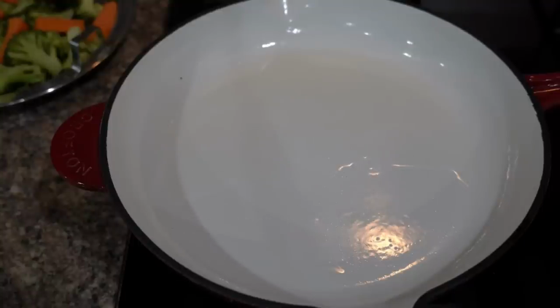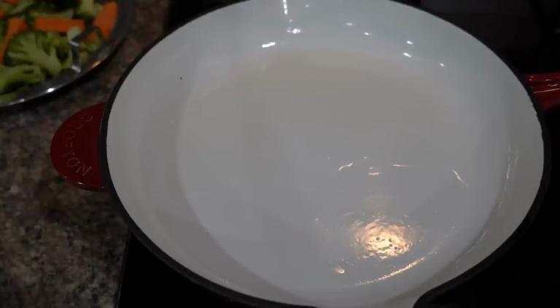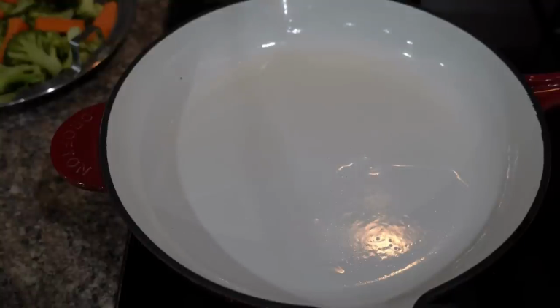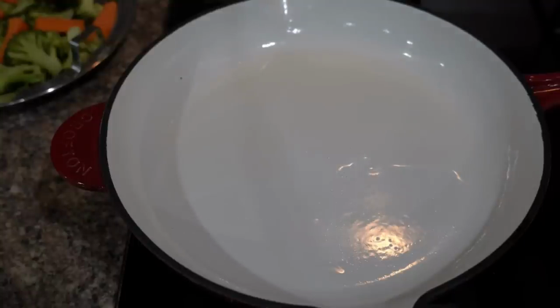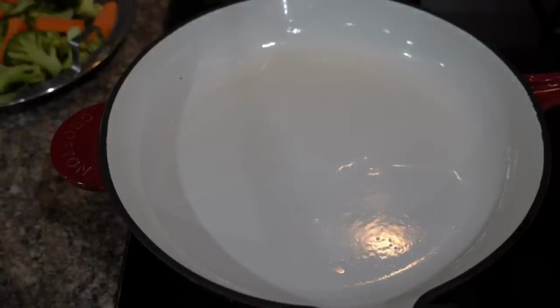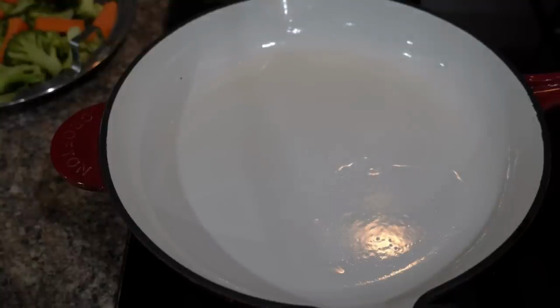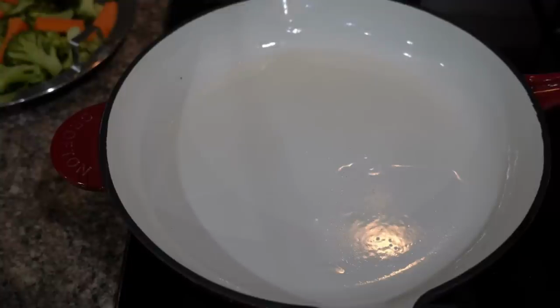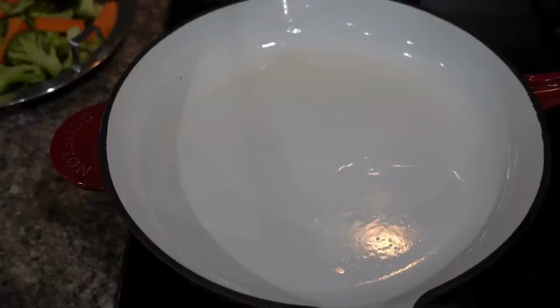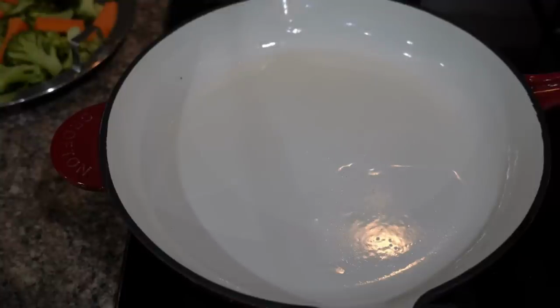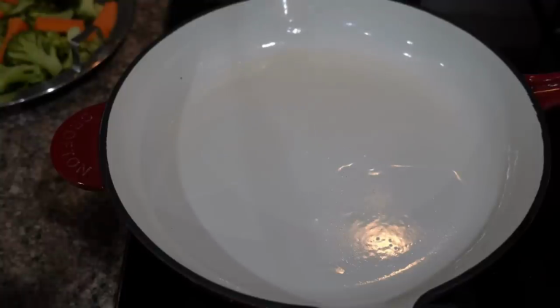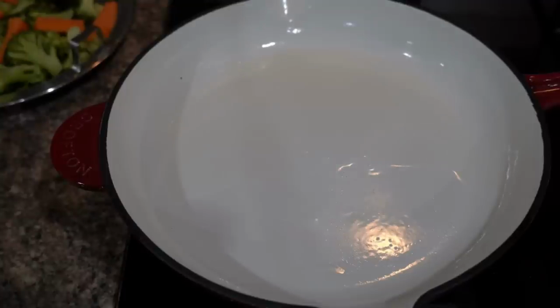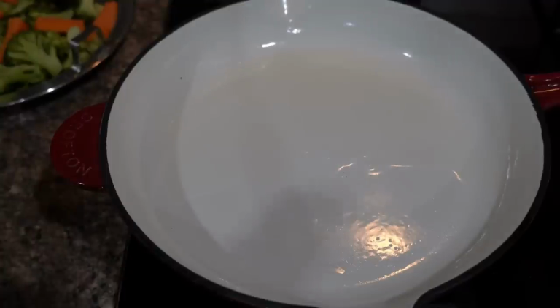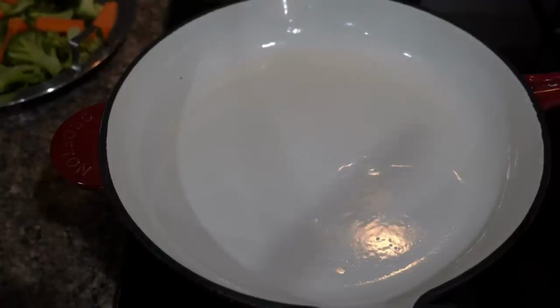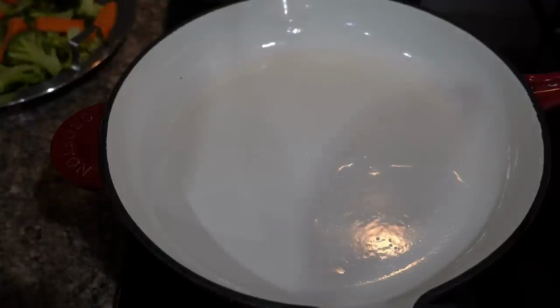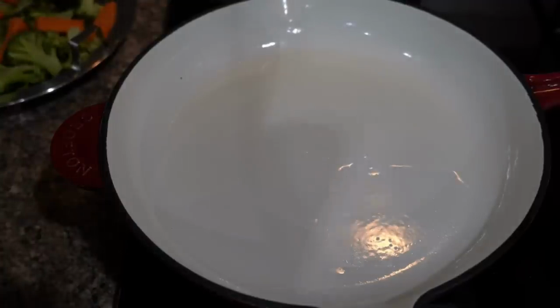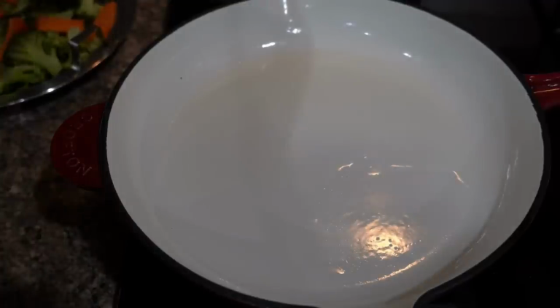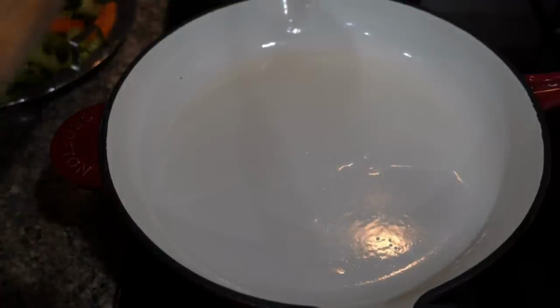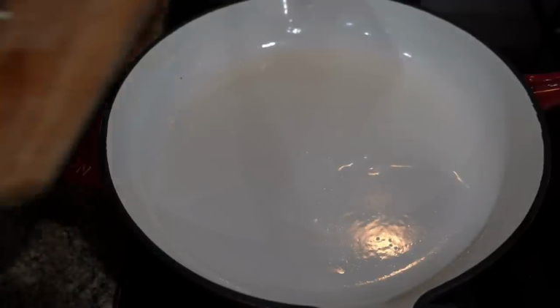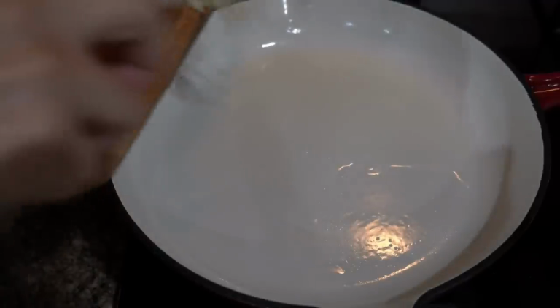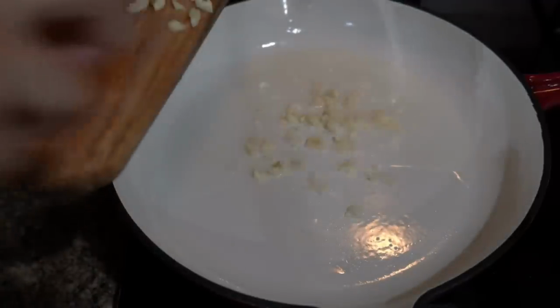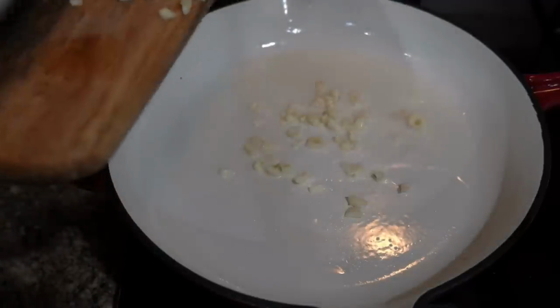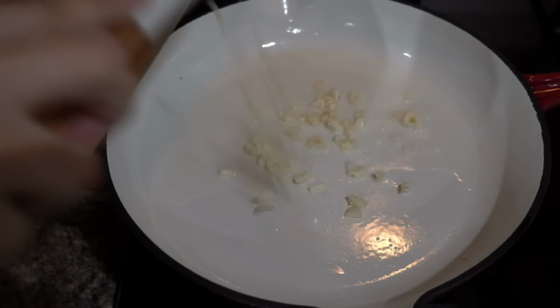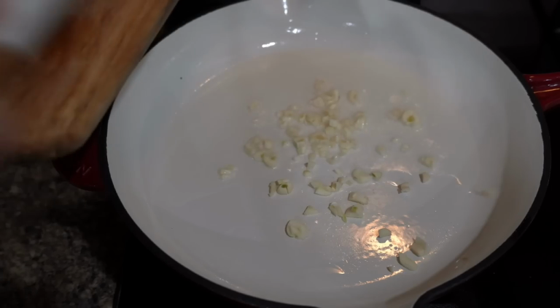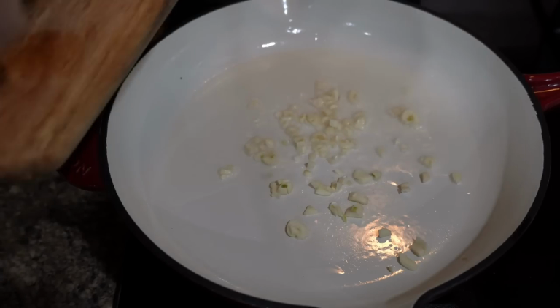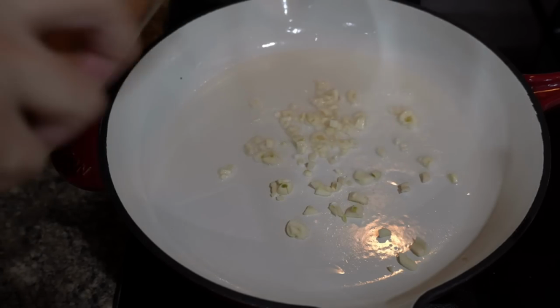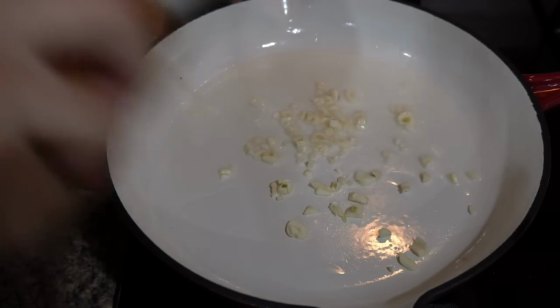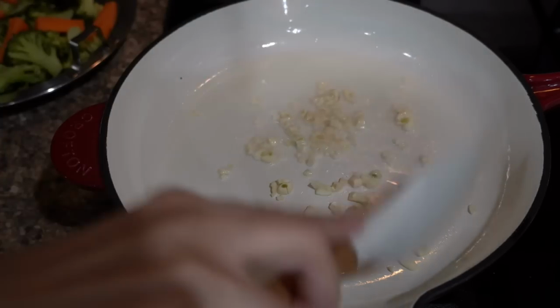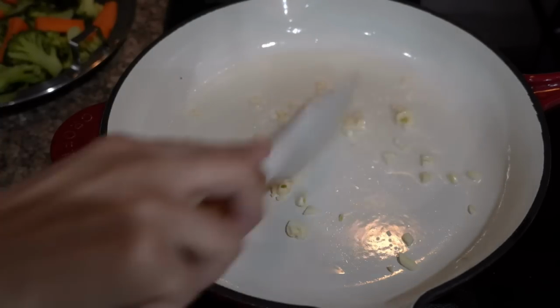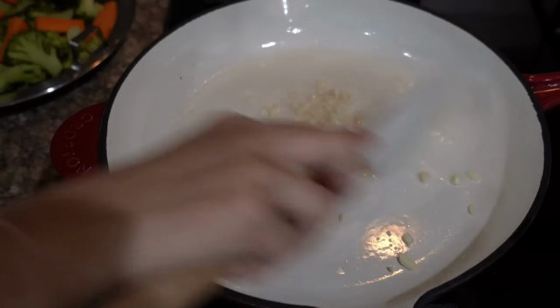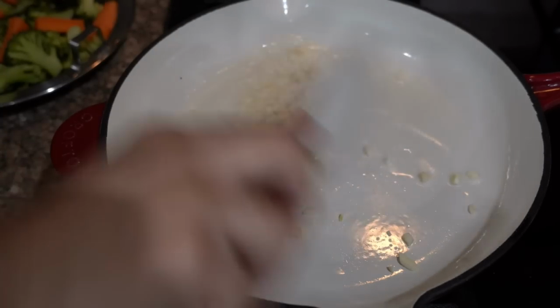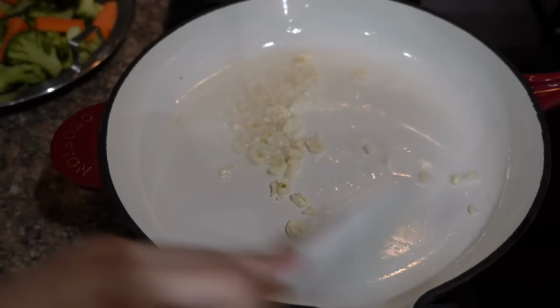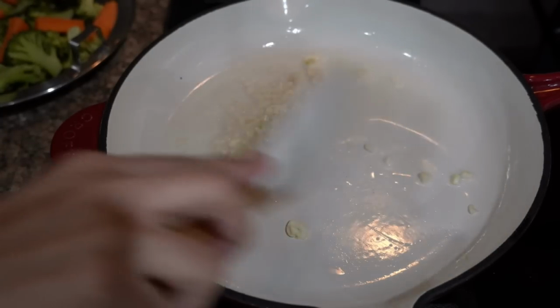I'm actually making it after years, so really looking forward to it. Take a pan, add chopped garlic, and then add some steamed veggies of your choice.